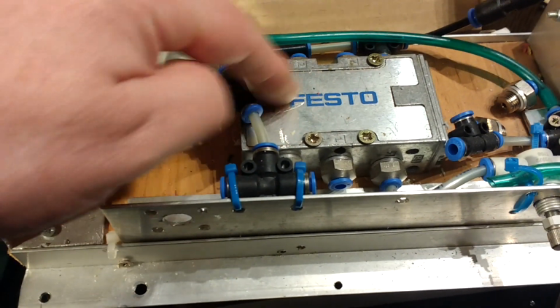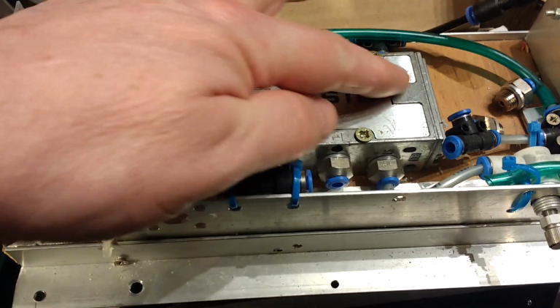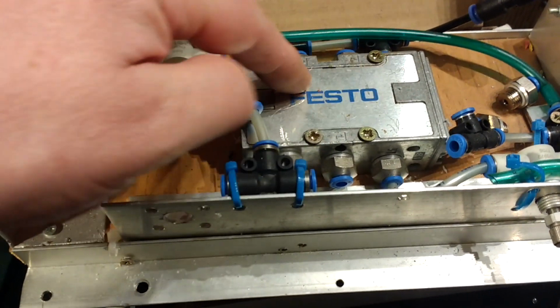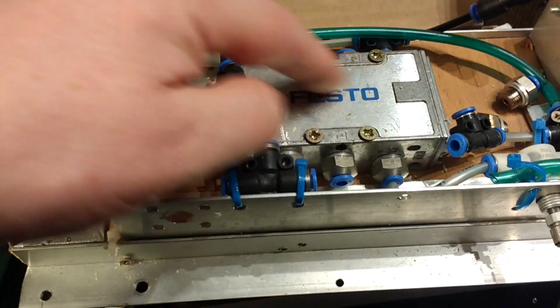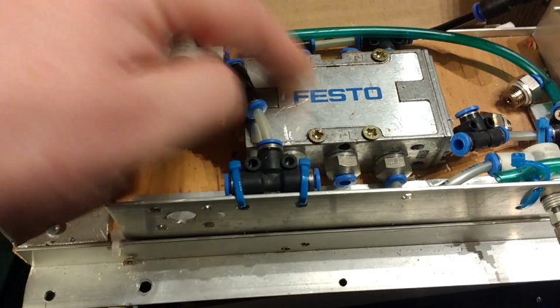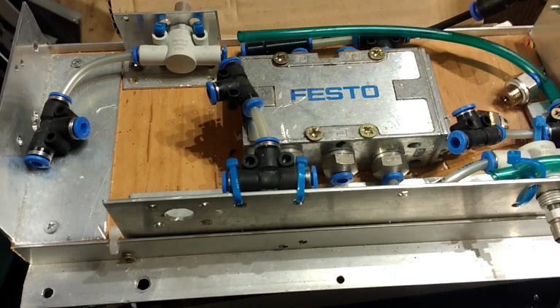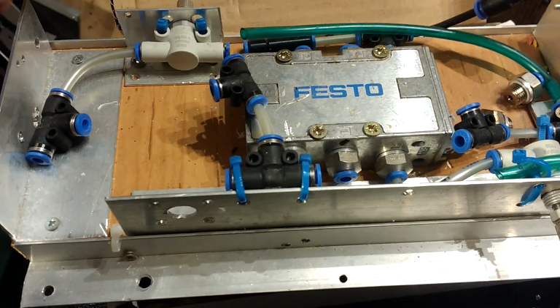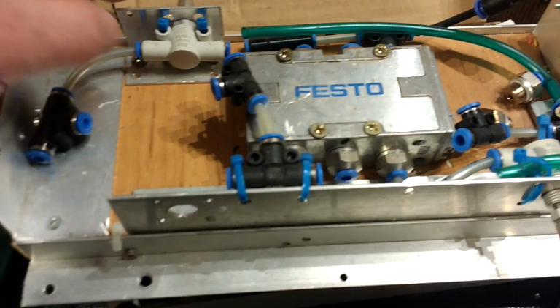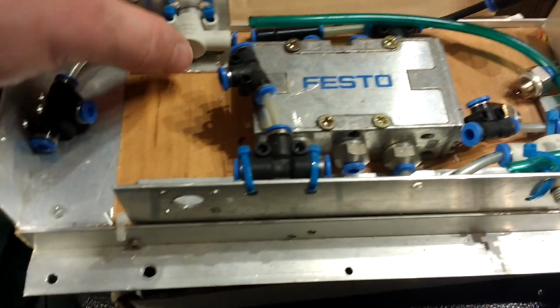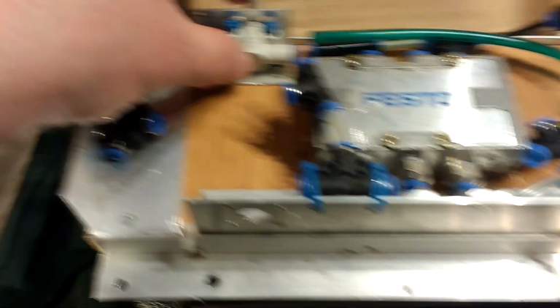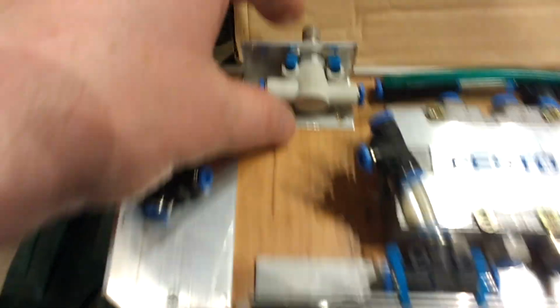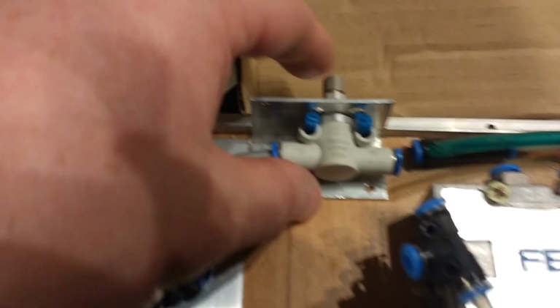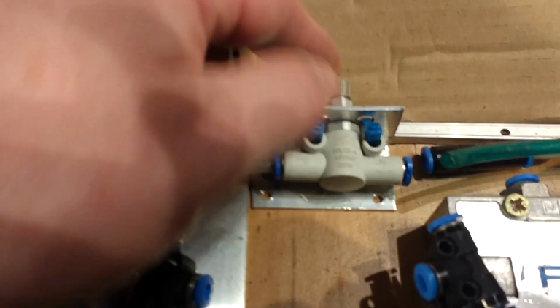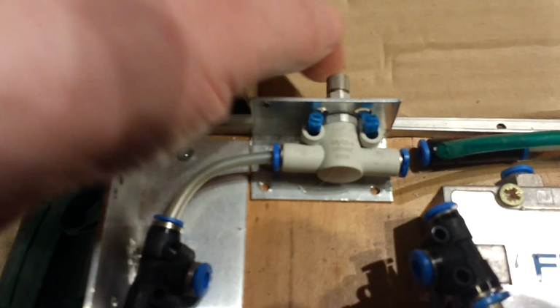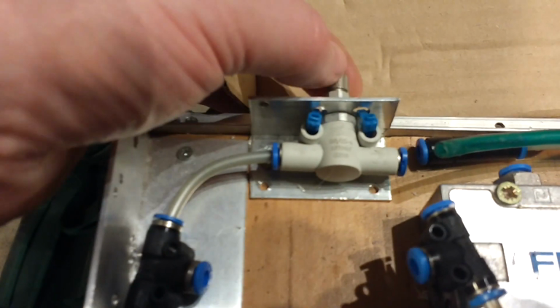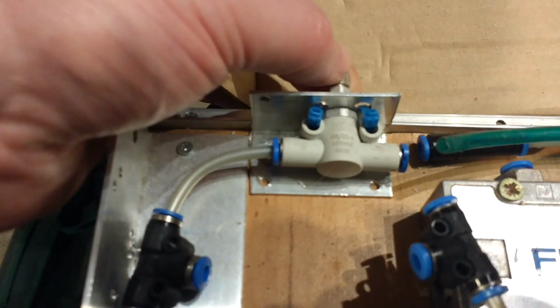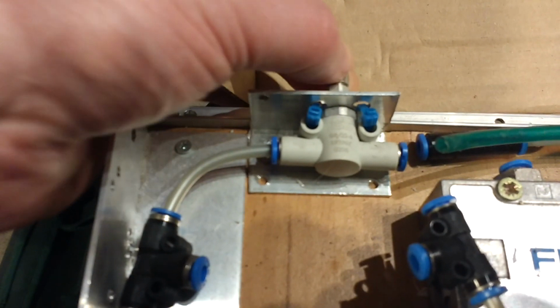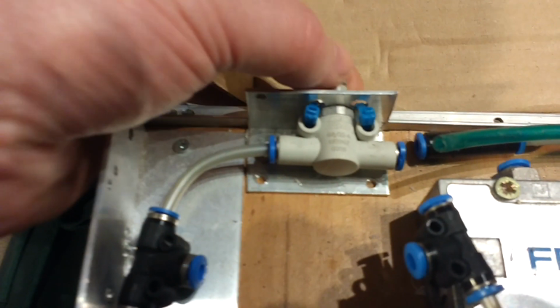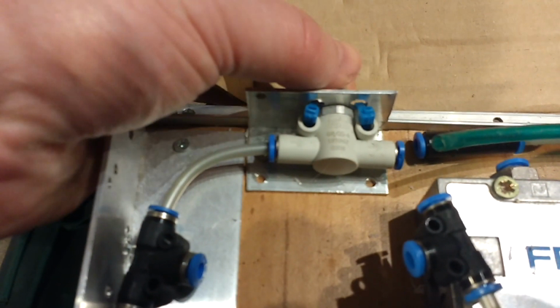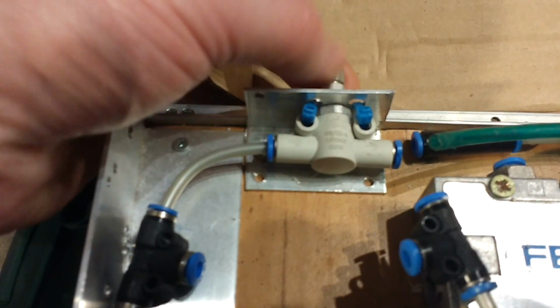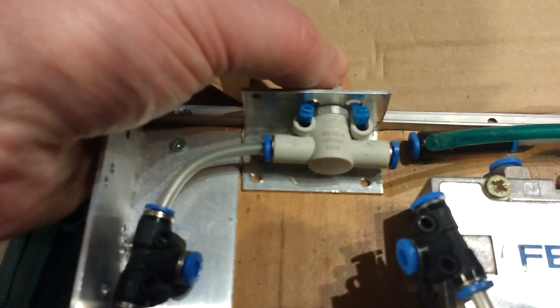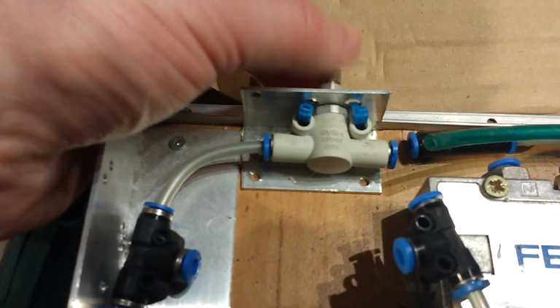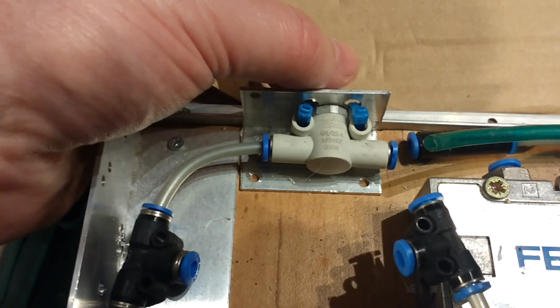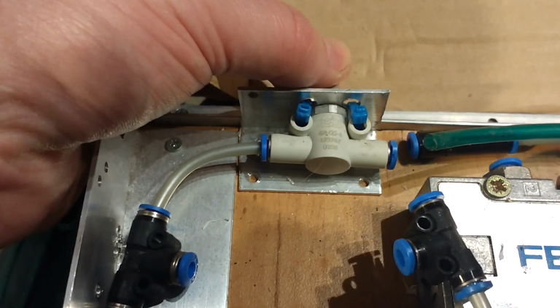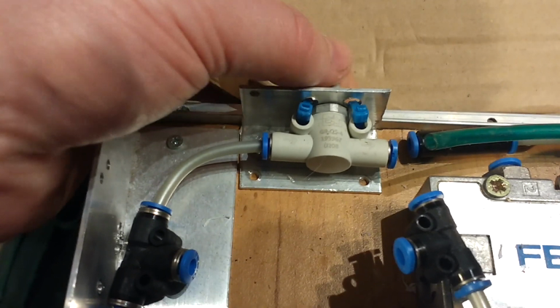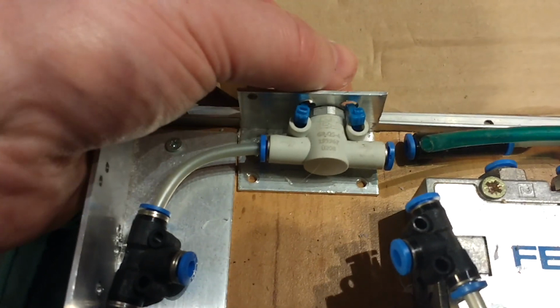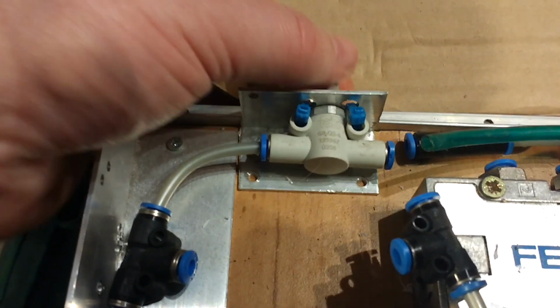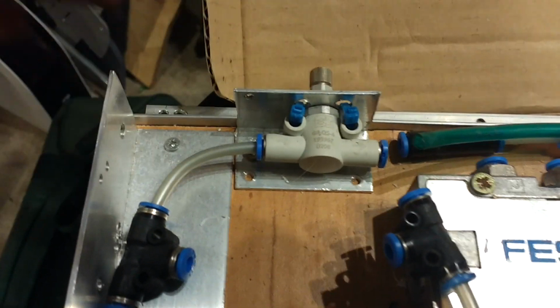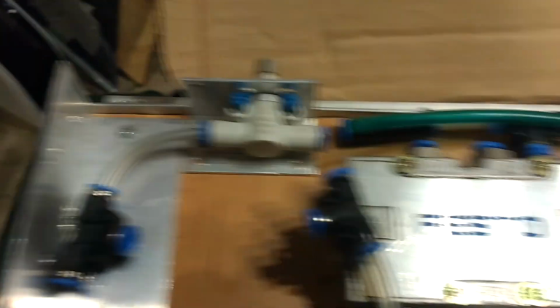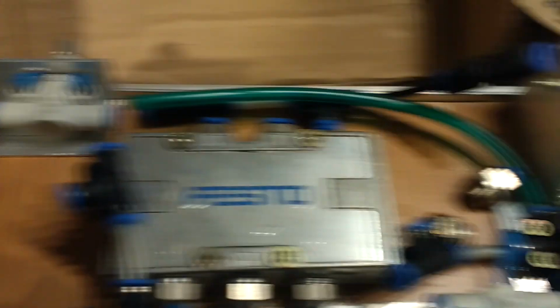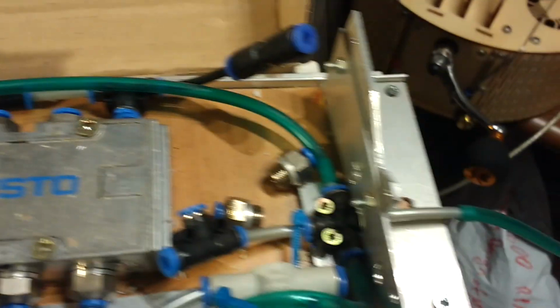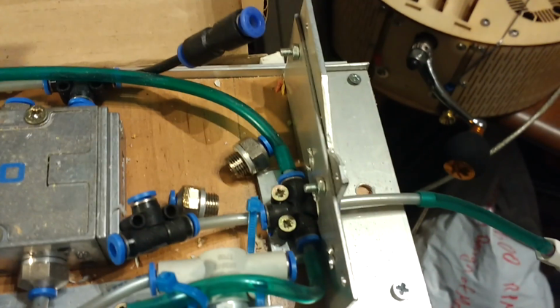That's the changeover shuttle valve. That's an example of a needle valve, so you can increase the oxygen bleed into the reservoir limb with something like that.